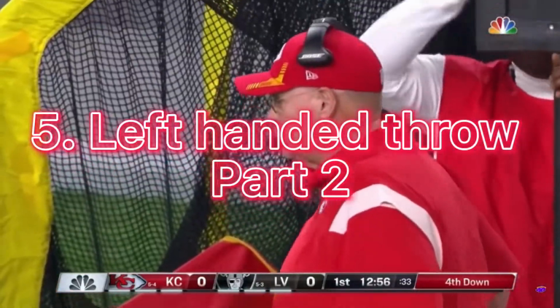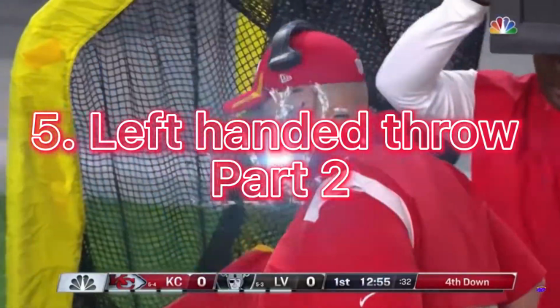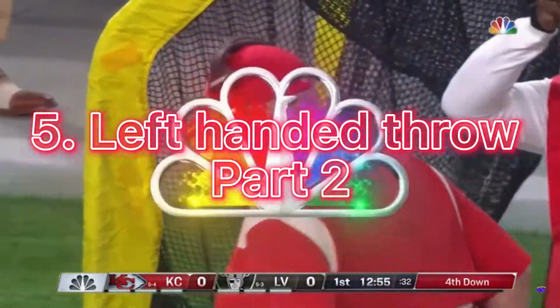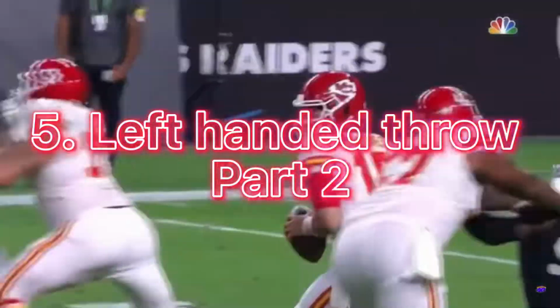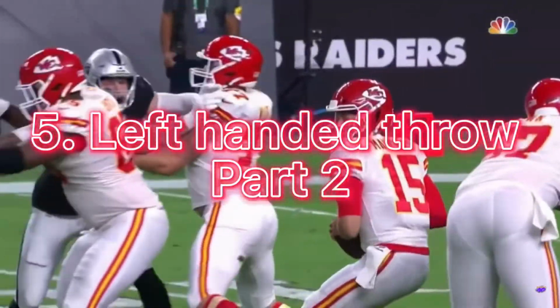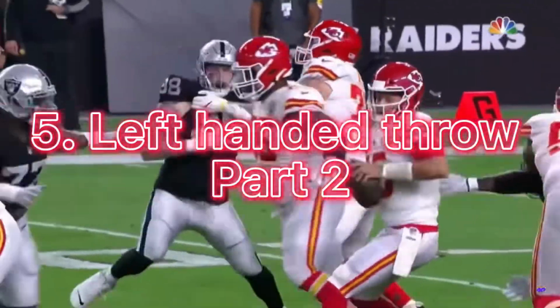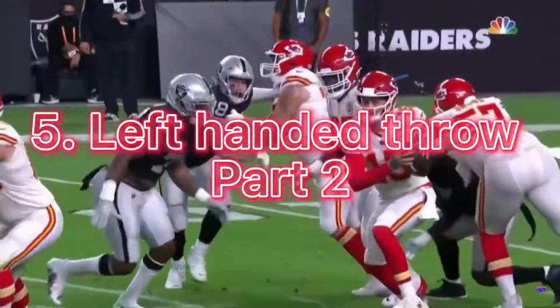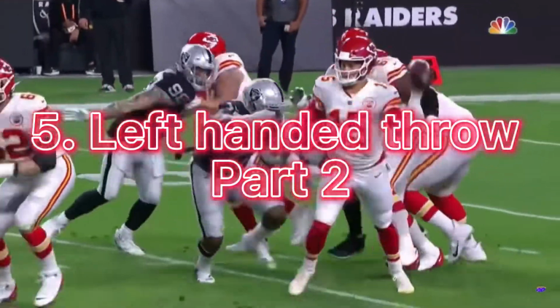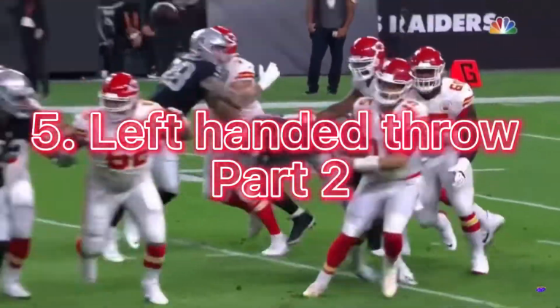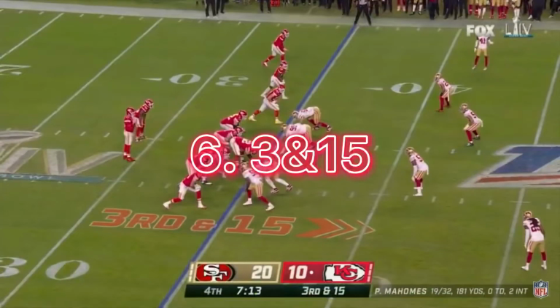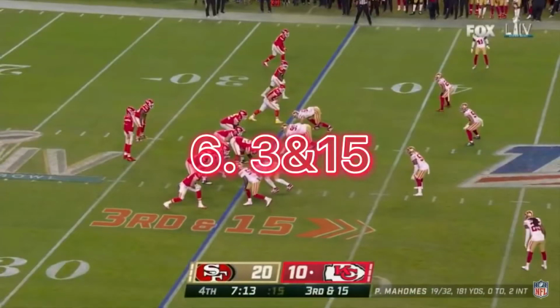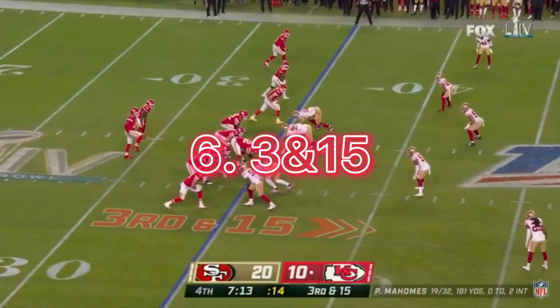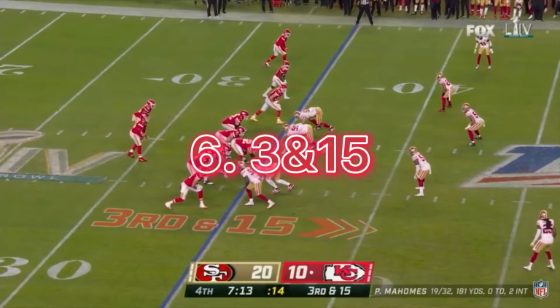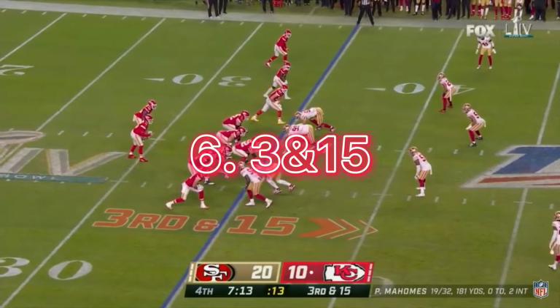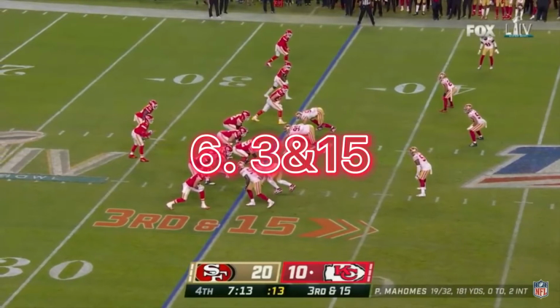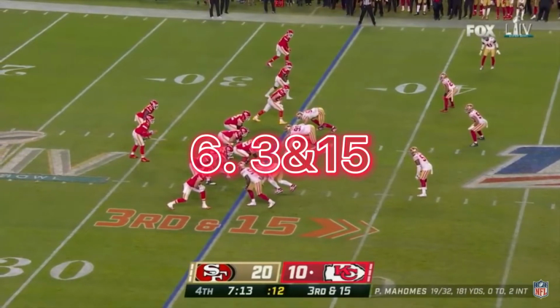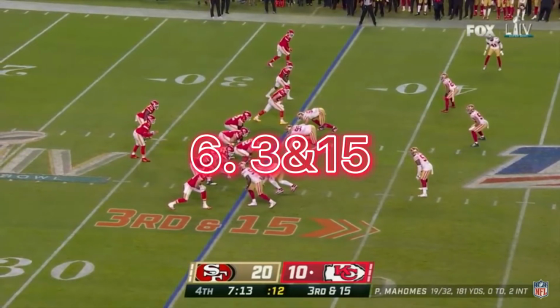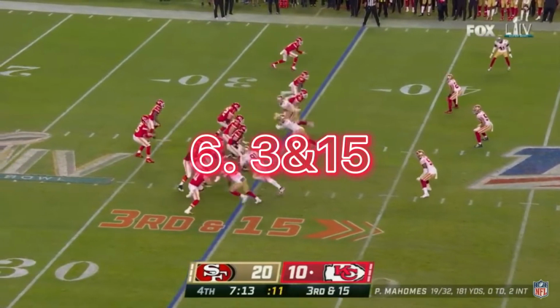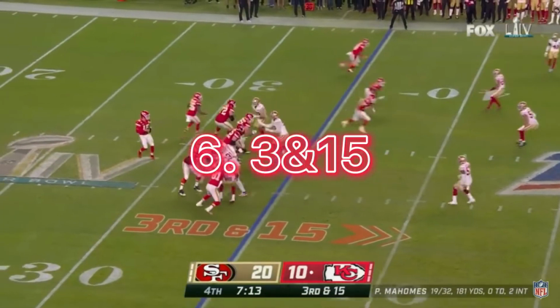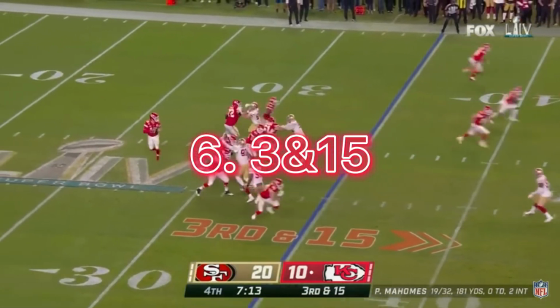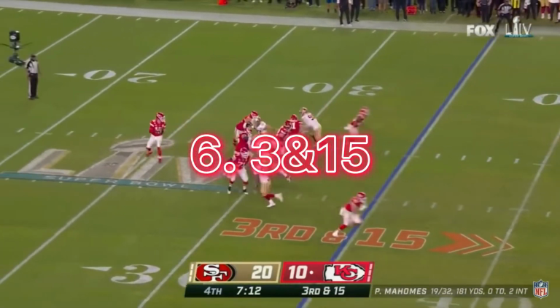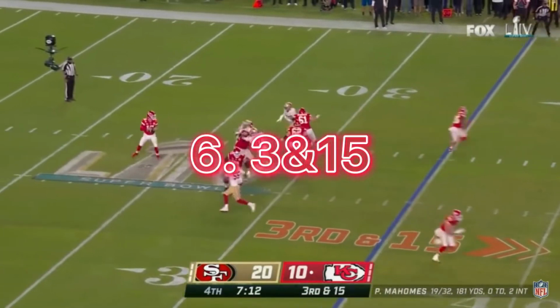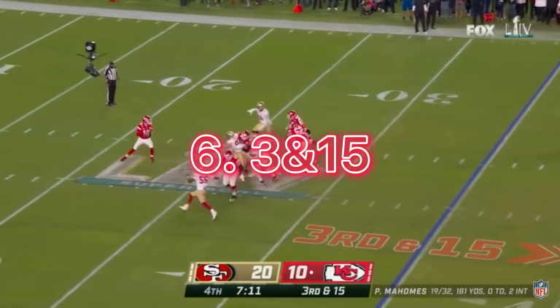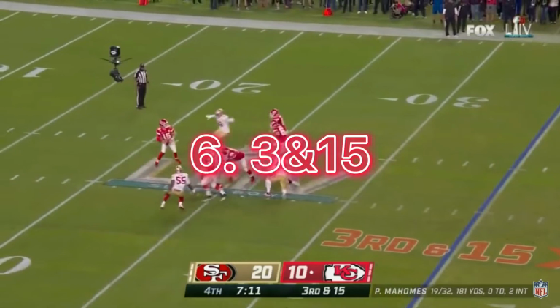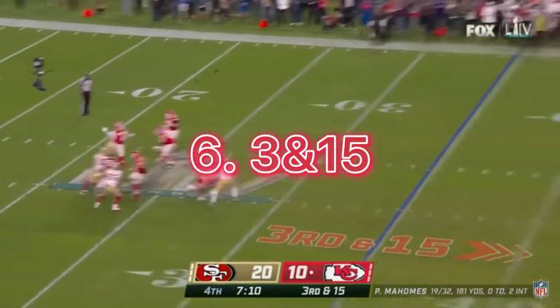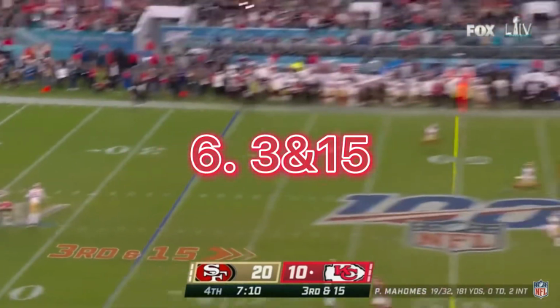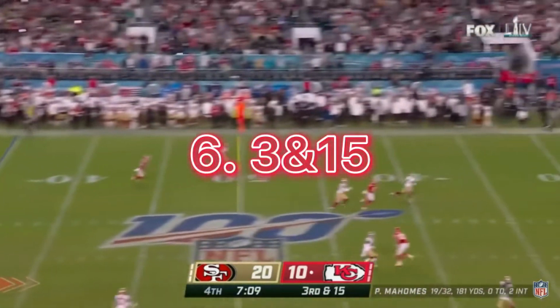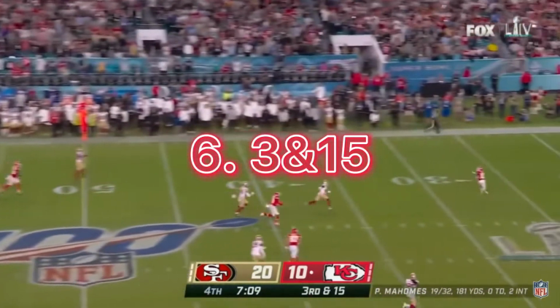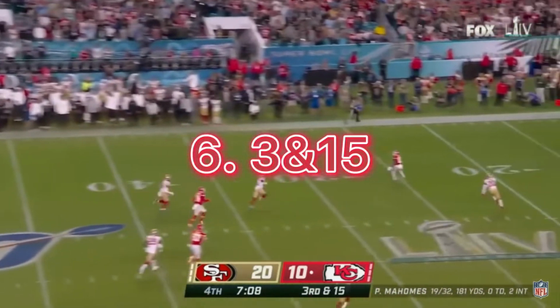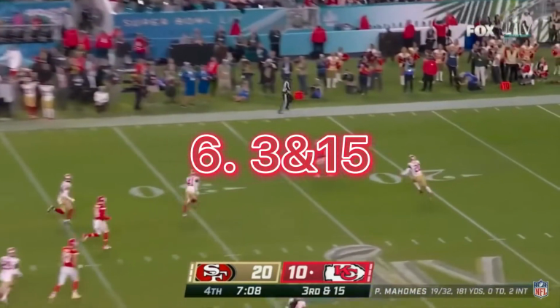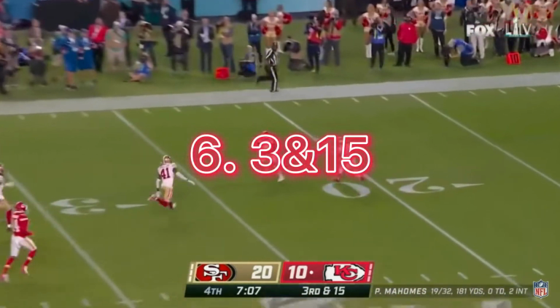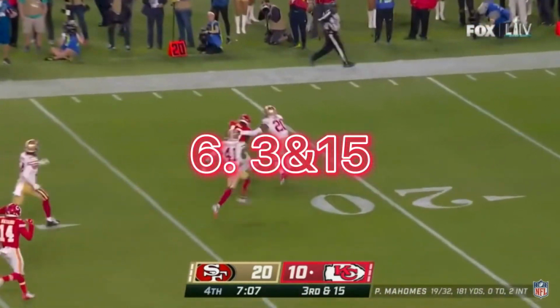He gets turned around in the pocket and the only way he can deliver — Chiefs need some Mahomes magic — launches down the middle, Hill open, caught!